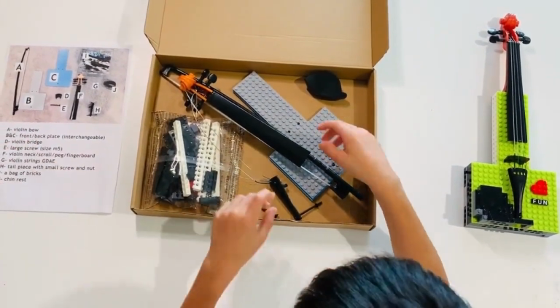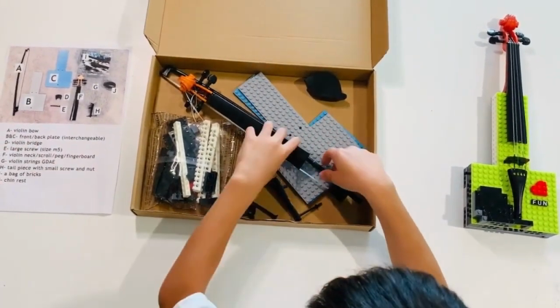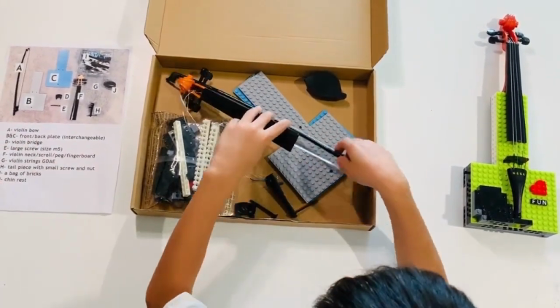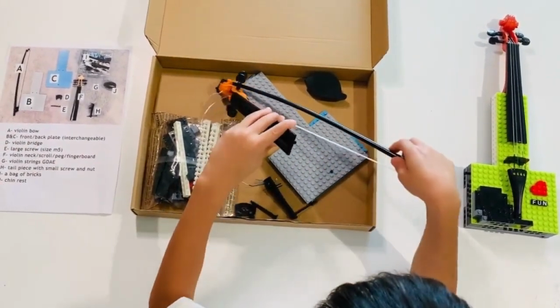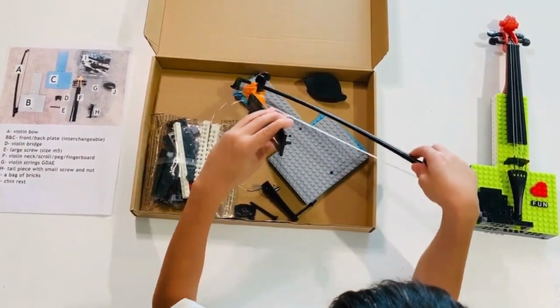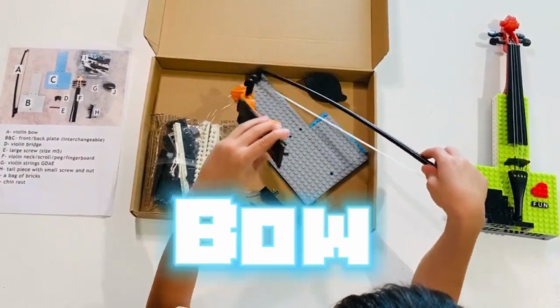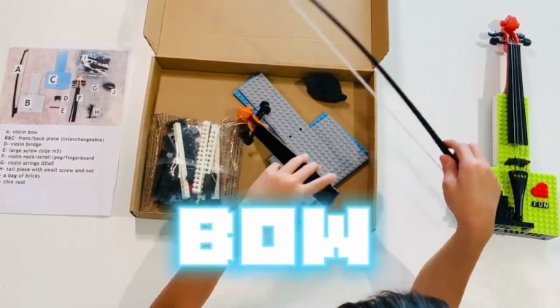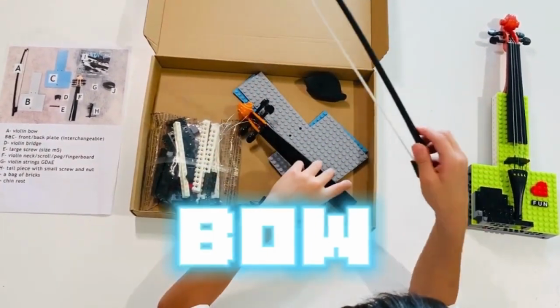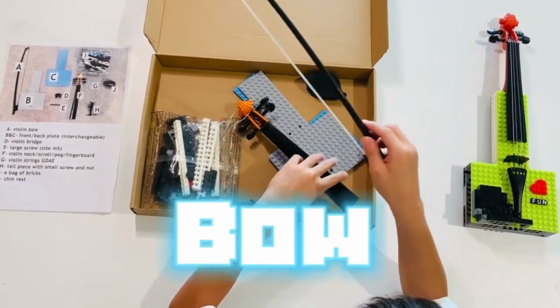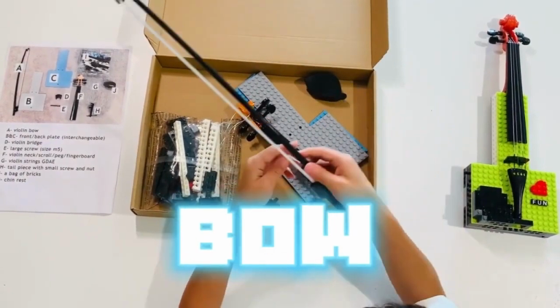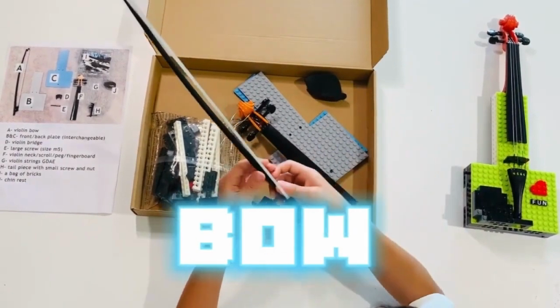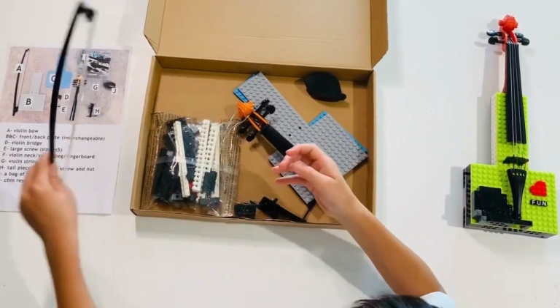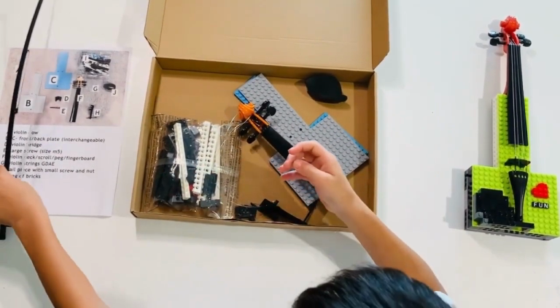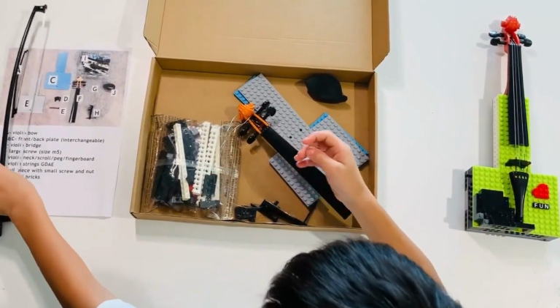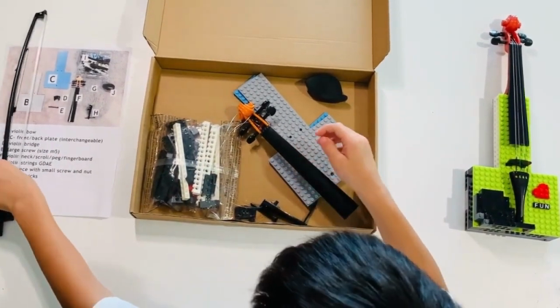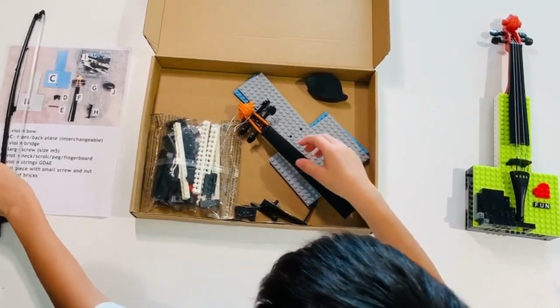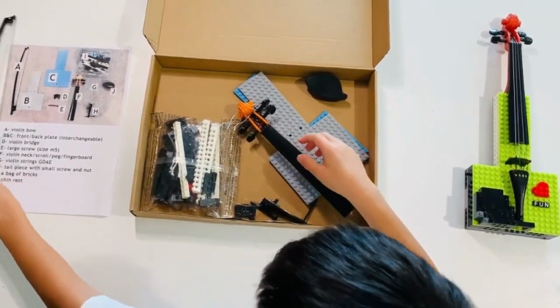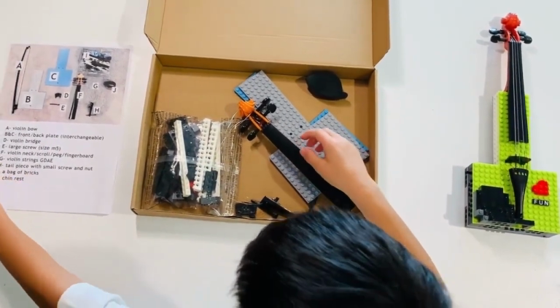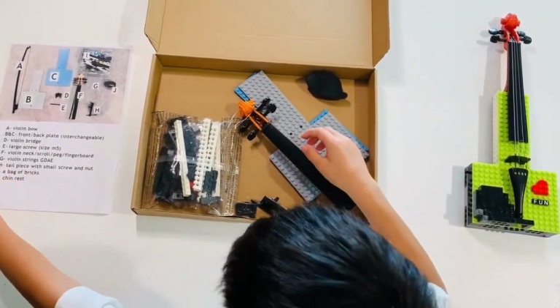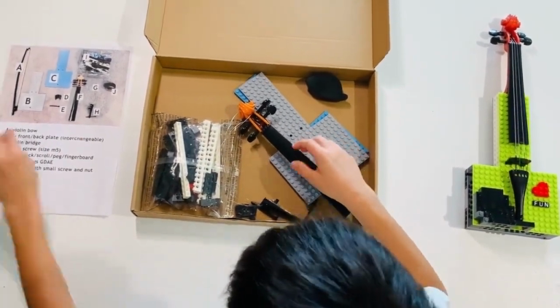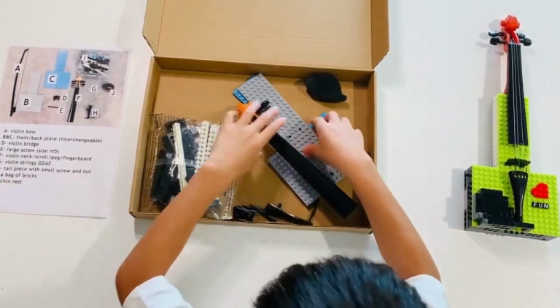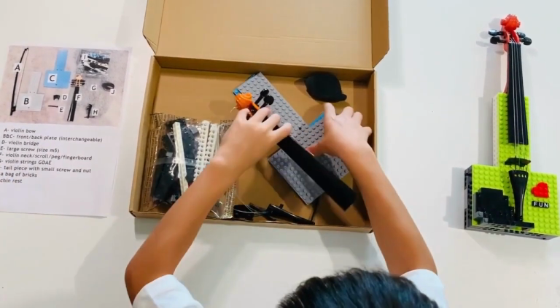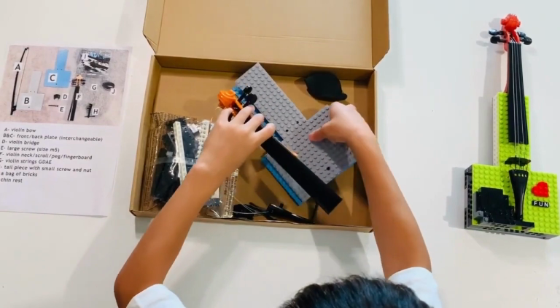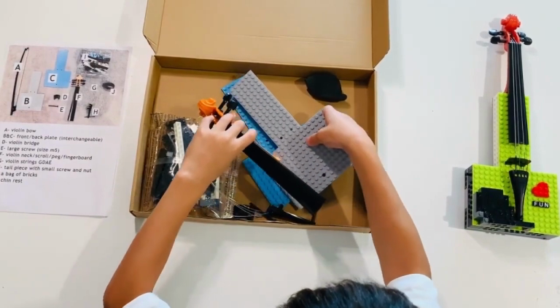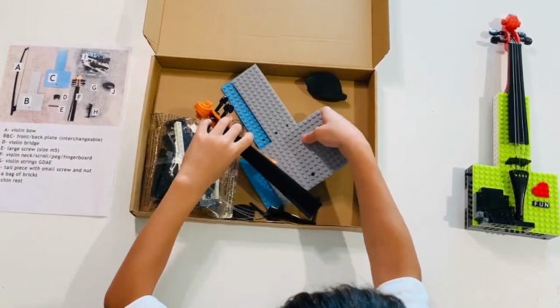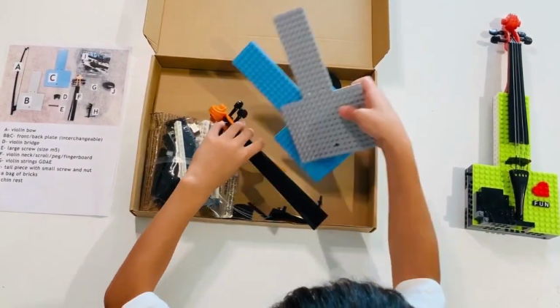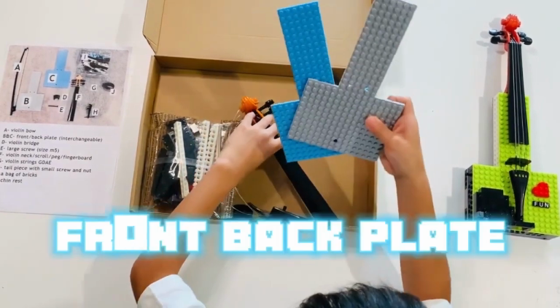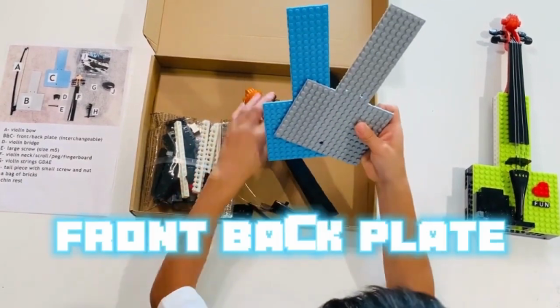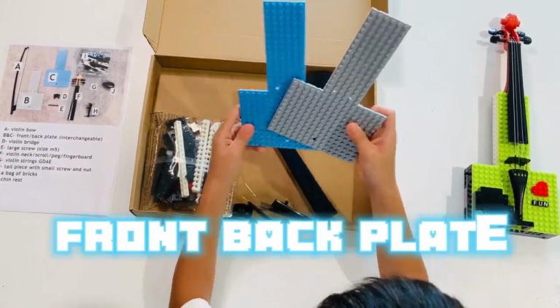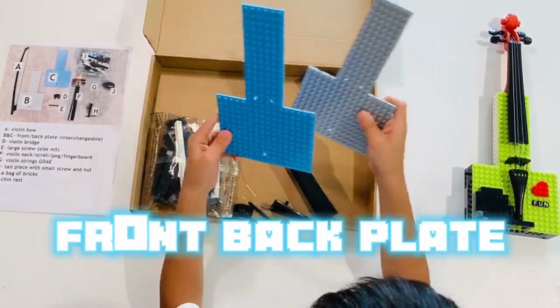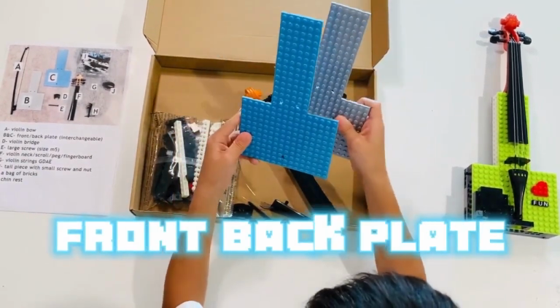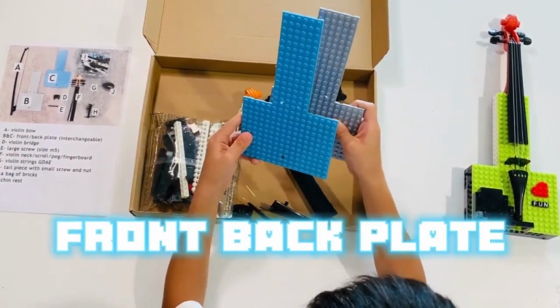First we have the violin book. Next we have these plates, which are the front and back plates of the violin.